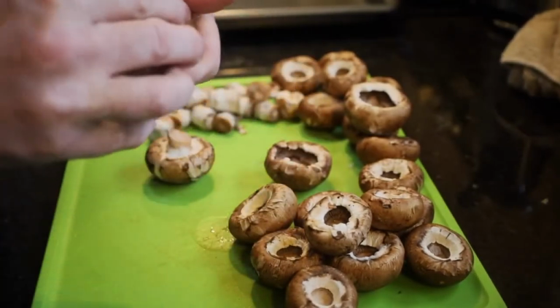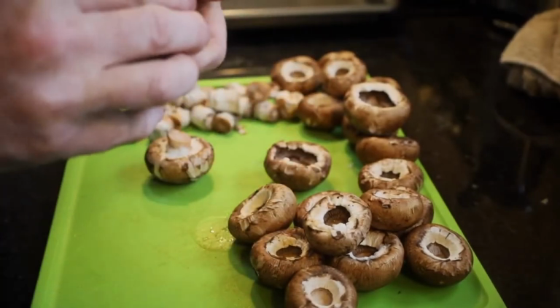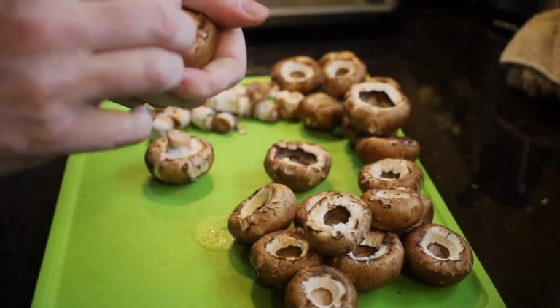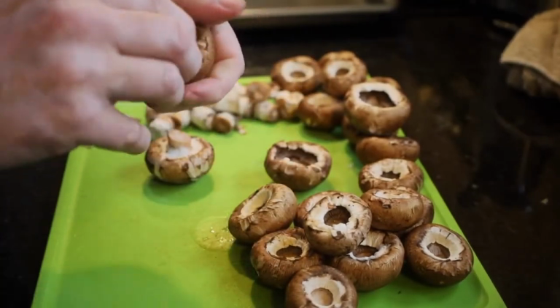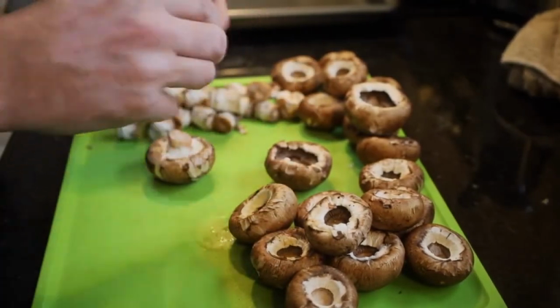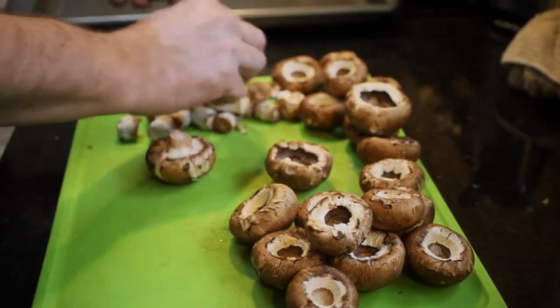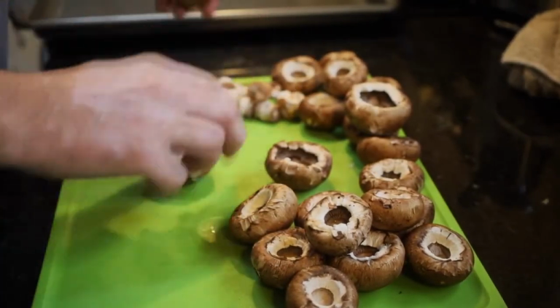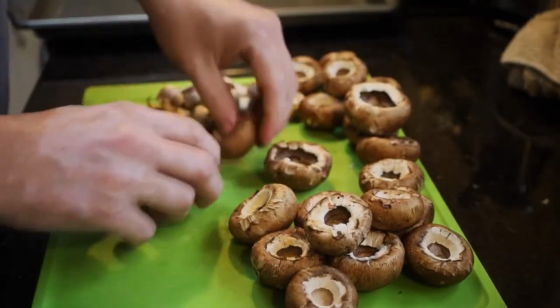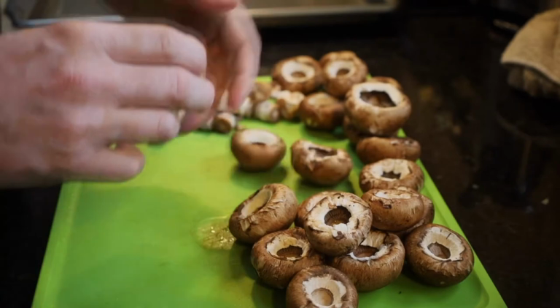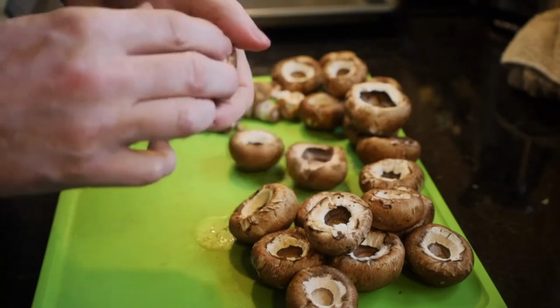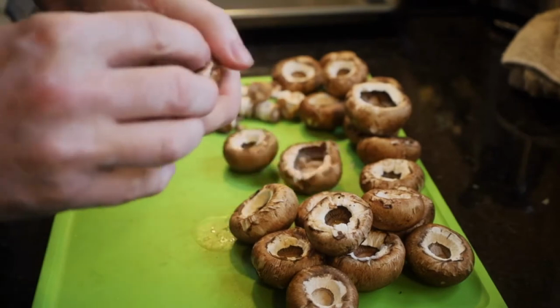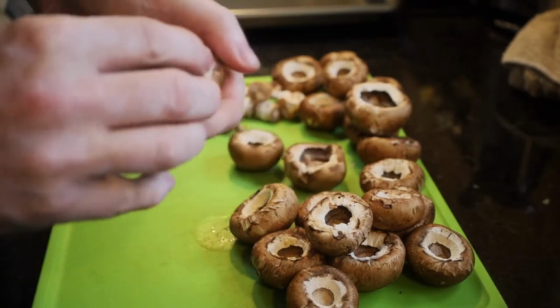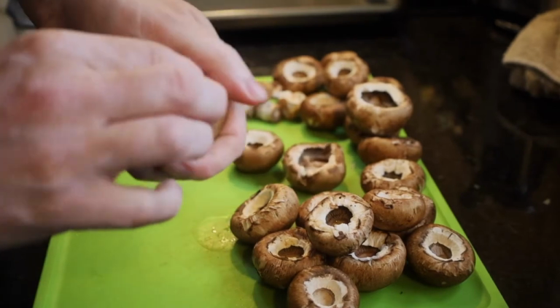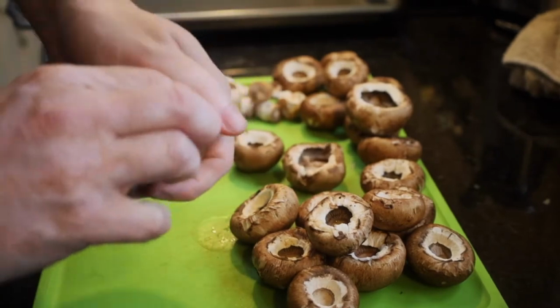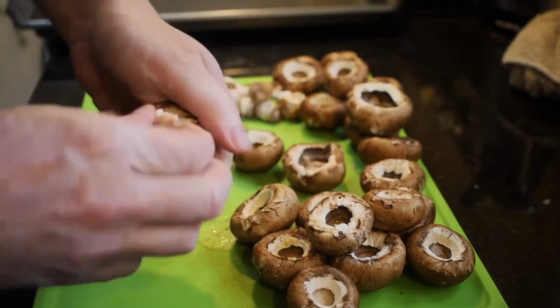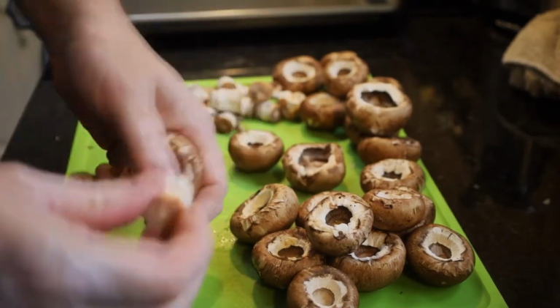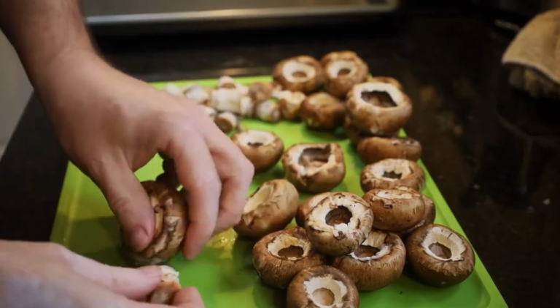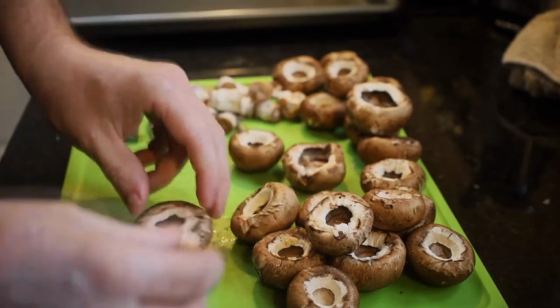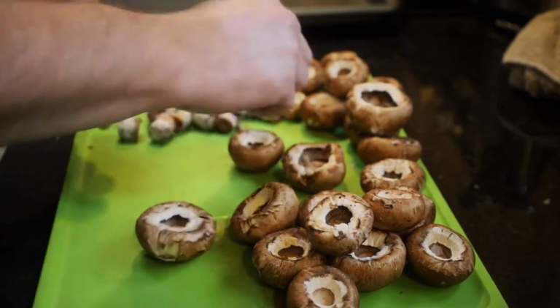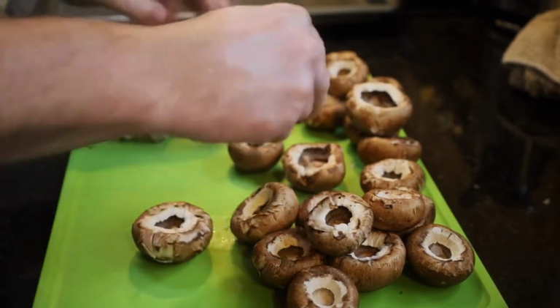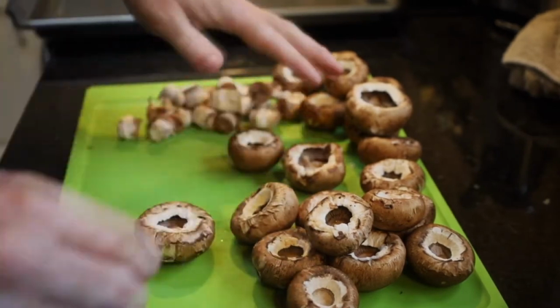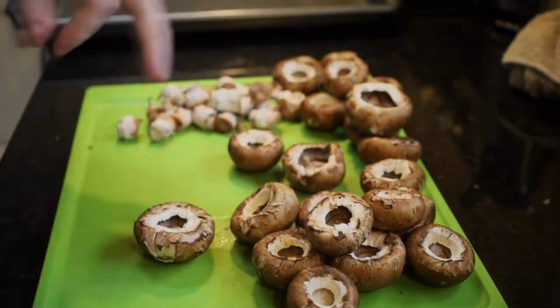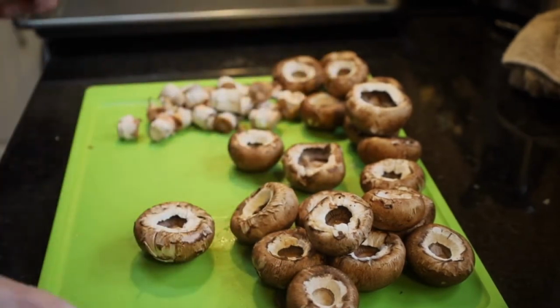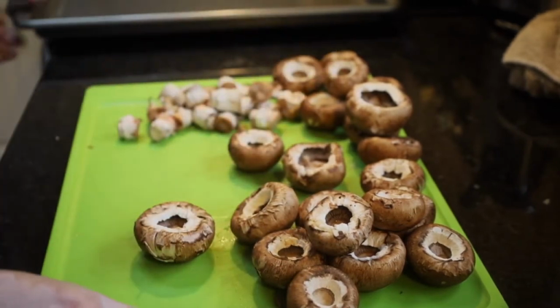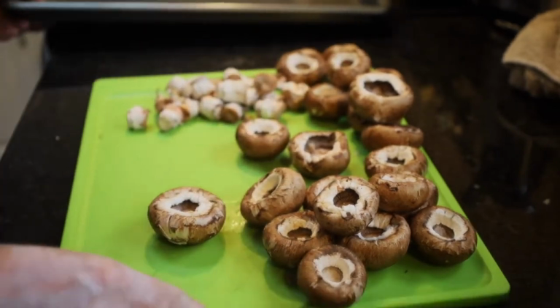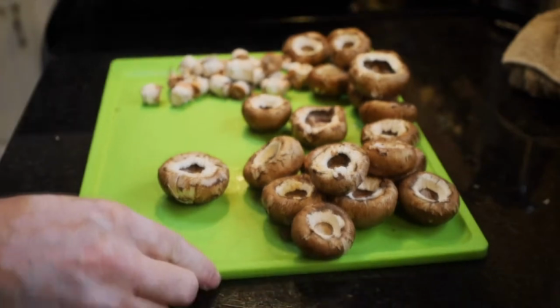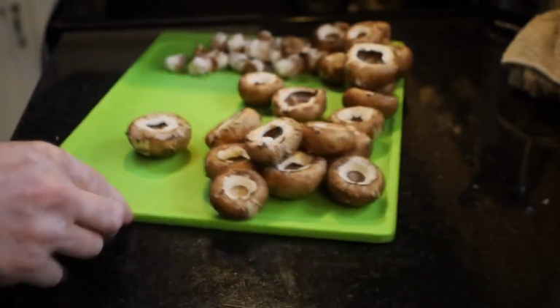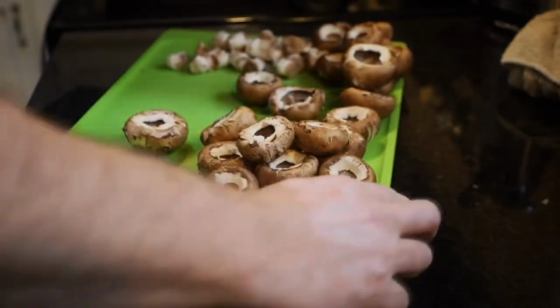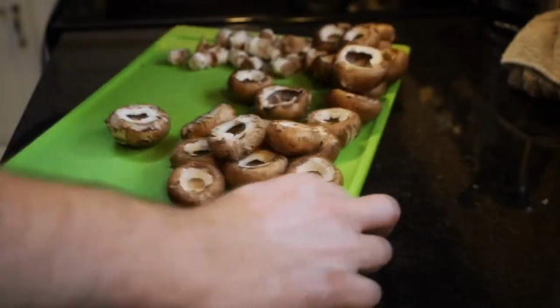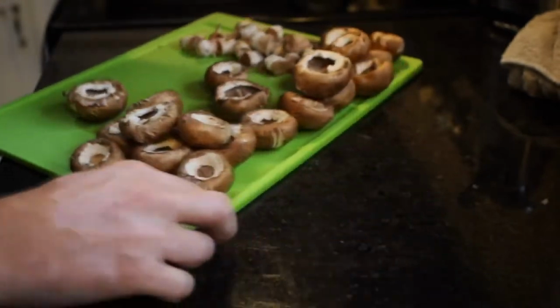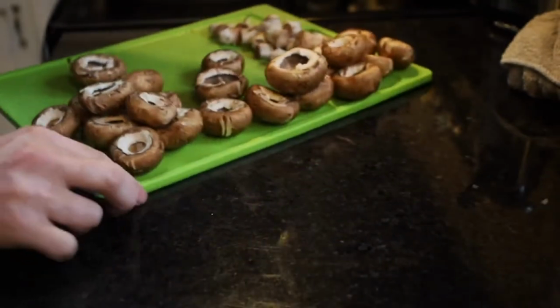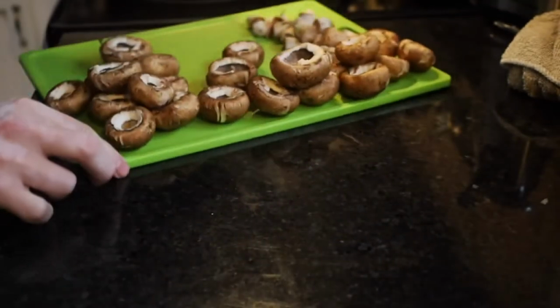Now these are baby bella mushrooms. If you see the white ones, you can use those as well. We're going to set the stems off to the side because we're going to use those.